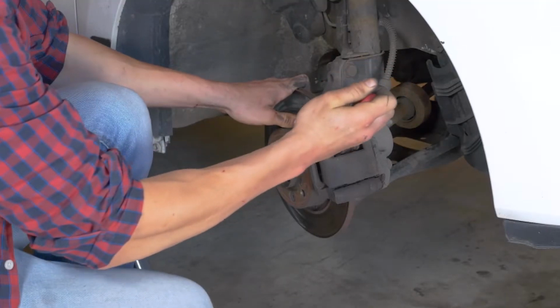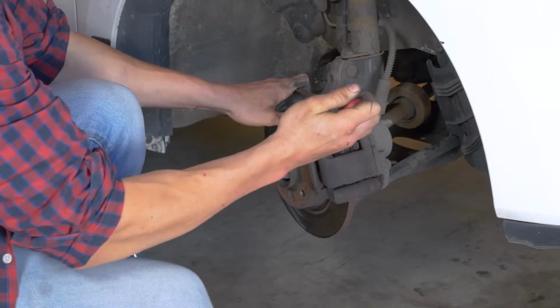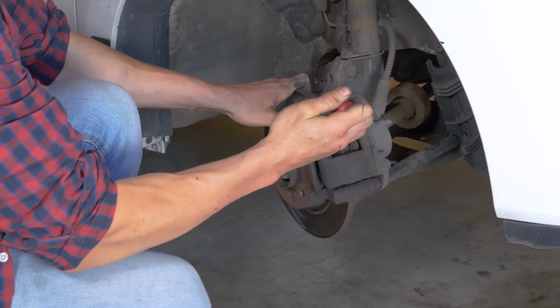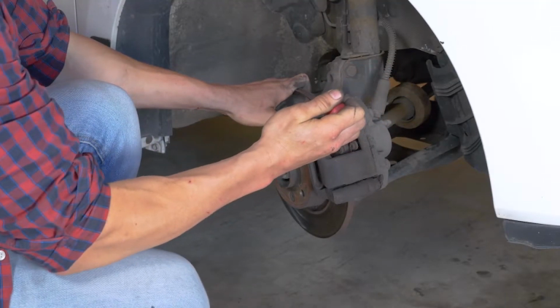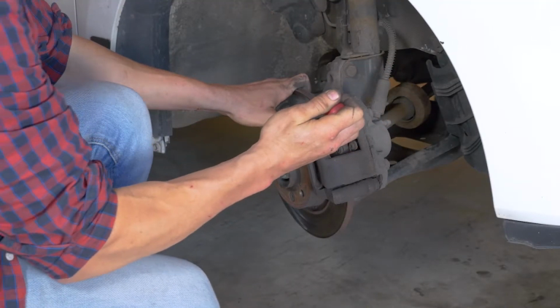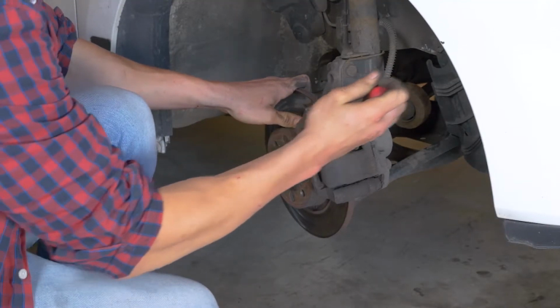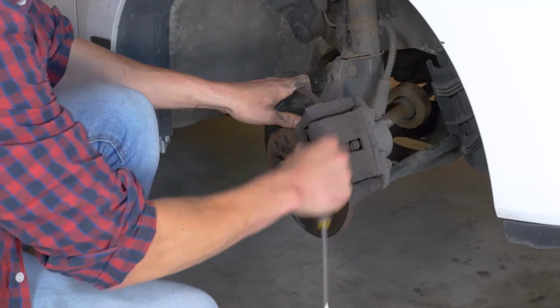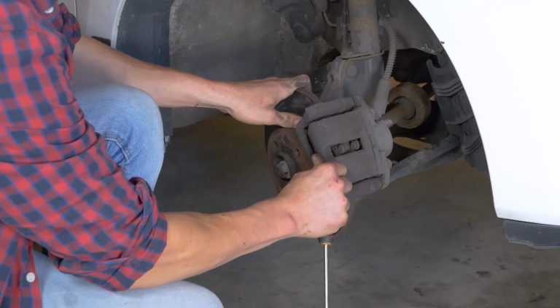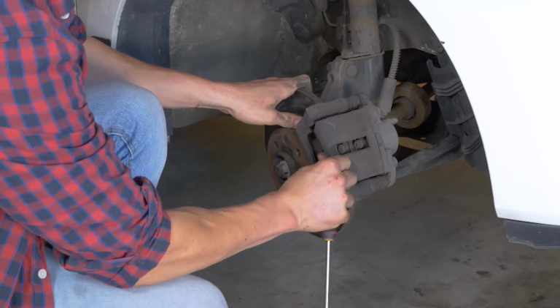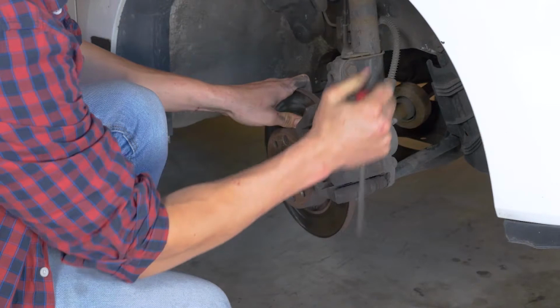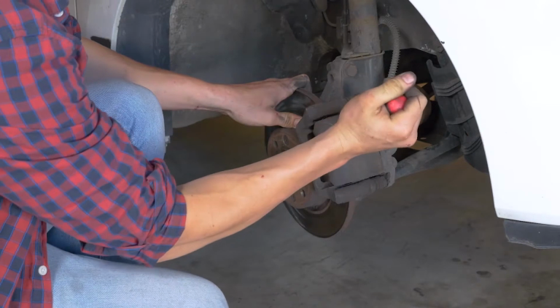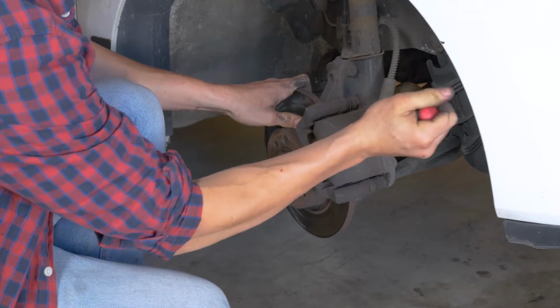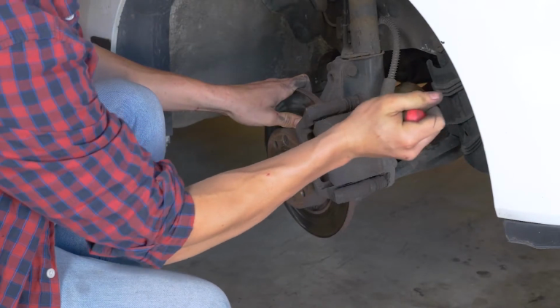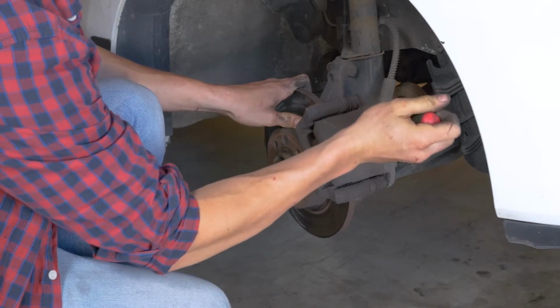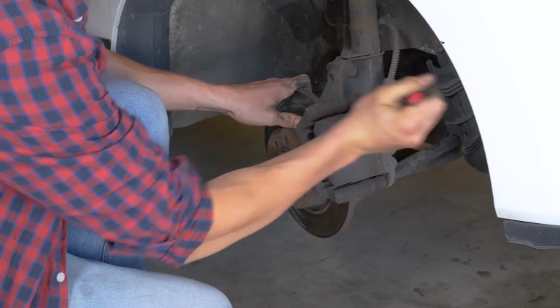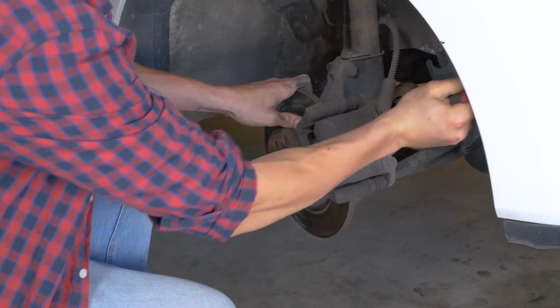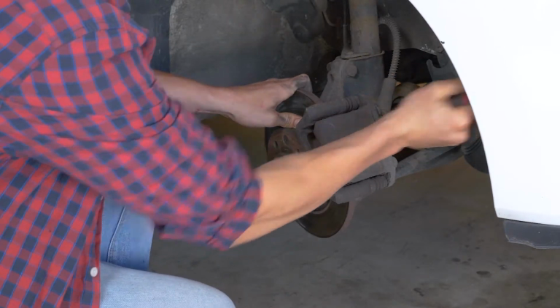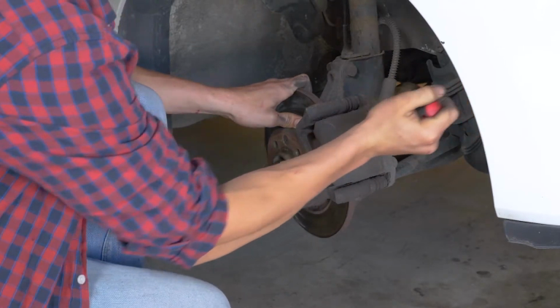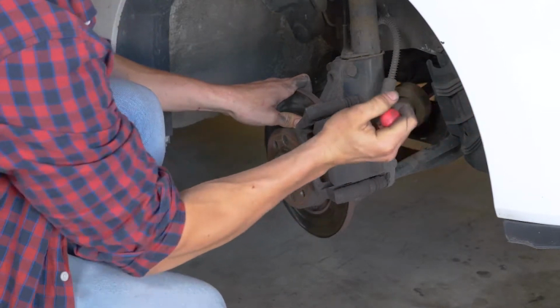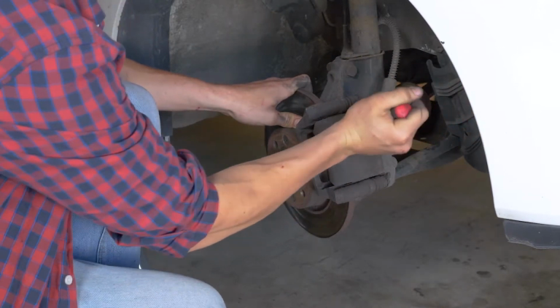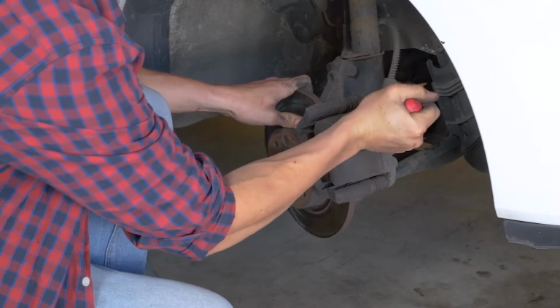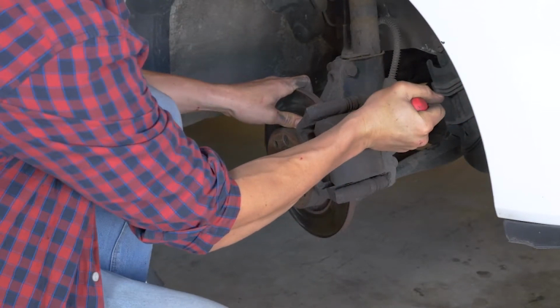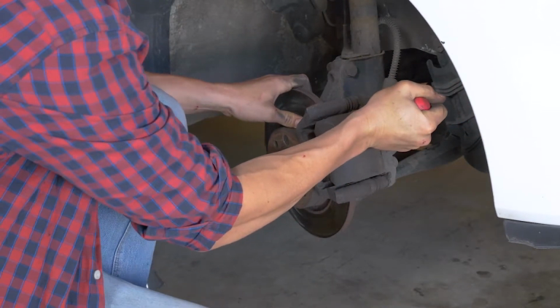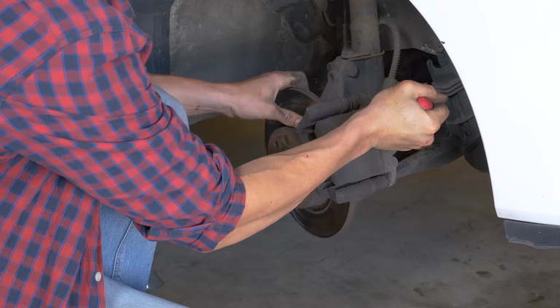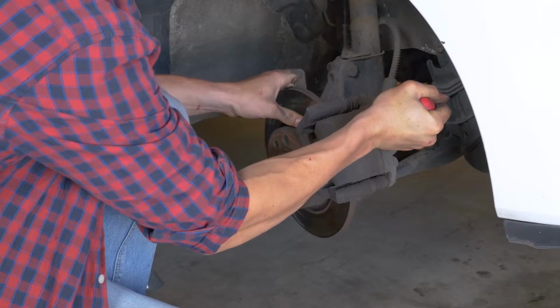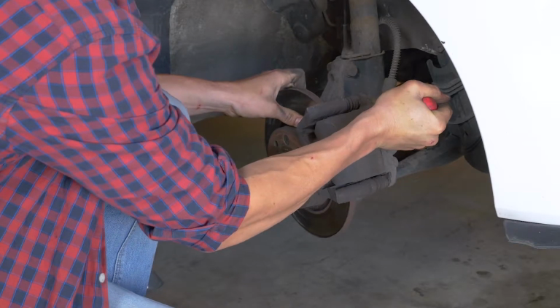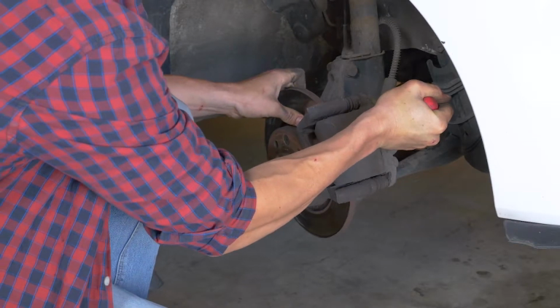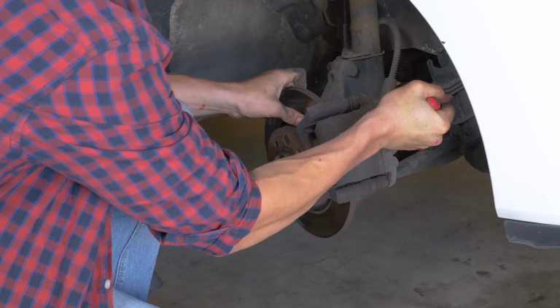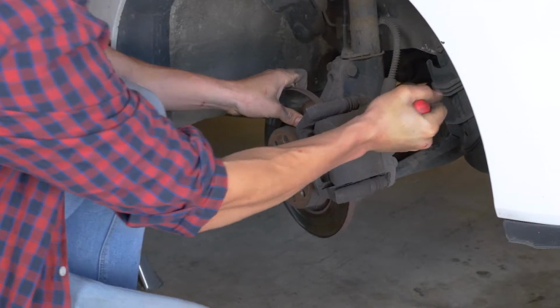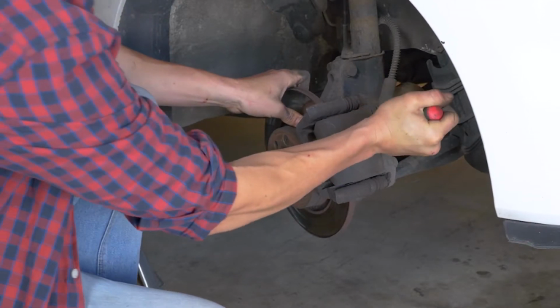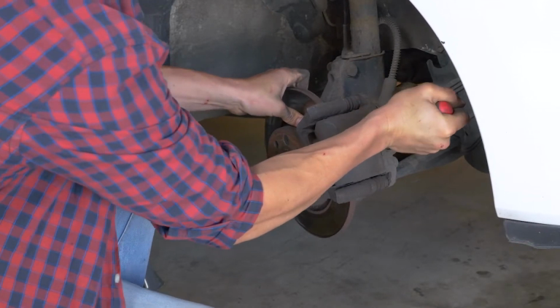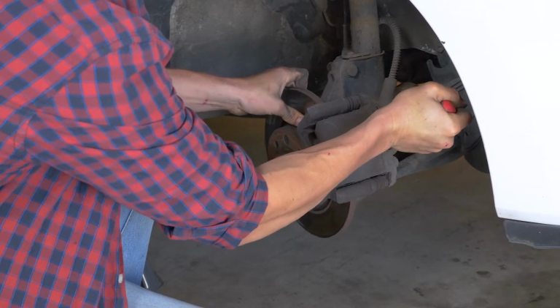No dudes en introducir aún más el destornillador una vez que el espacio entre la pastilla y la zapata lo permita. Asegúrate de que has metido del todo el pistón antes de pasar a la siguiente operación.